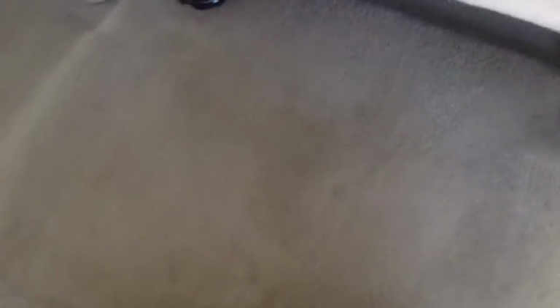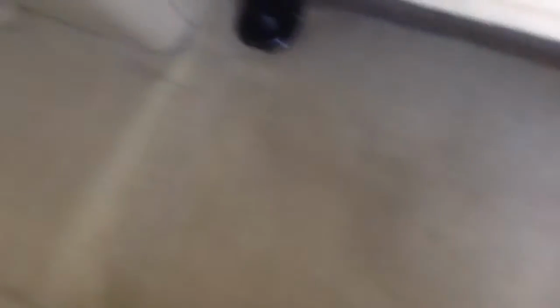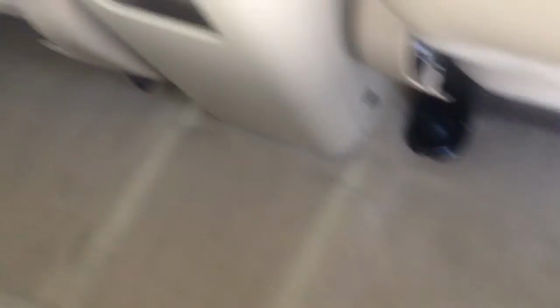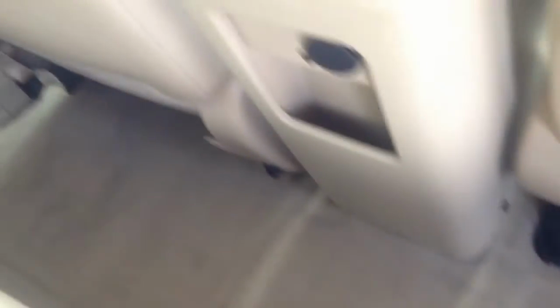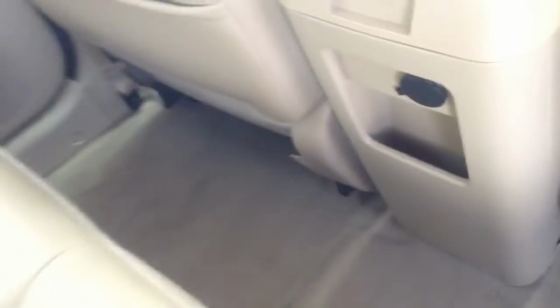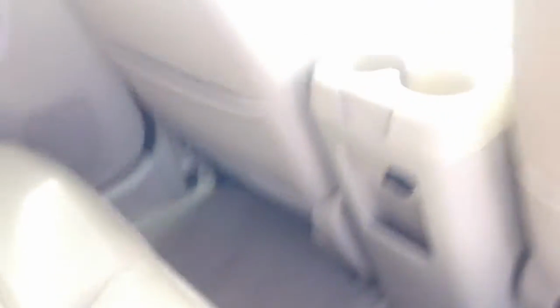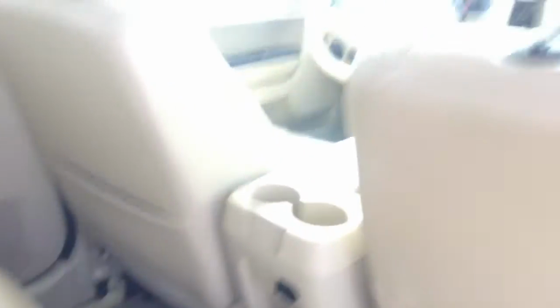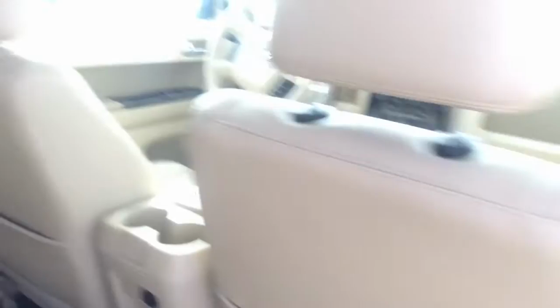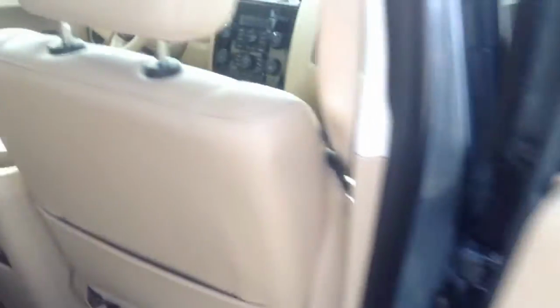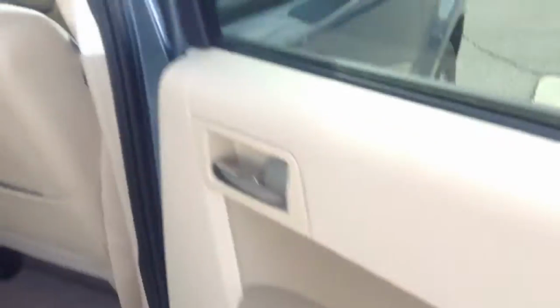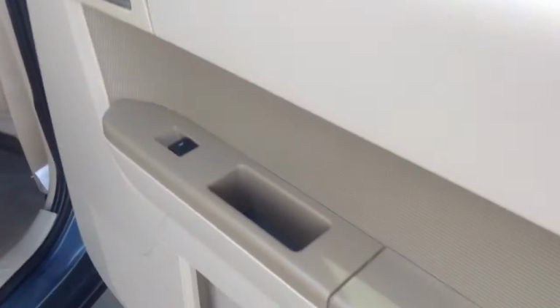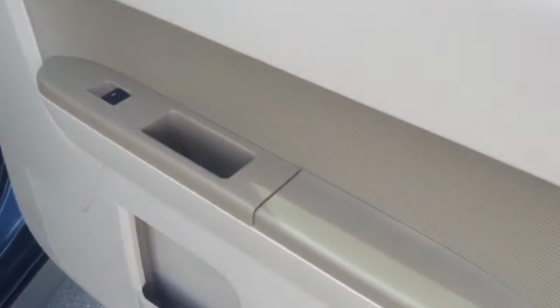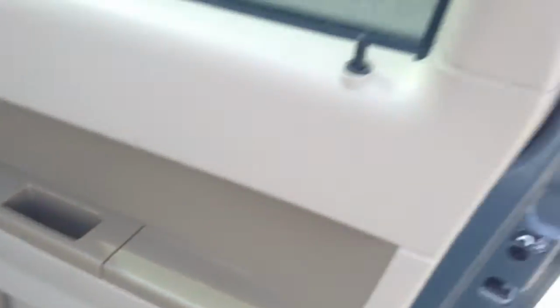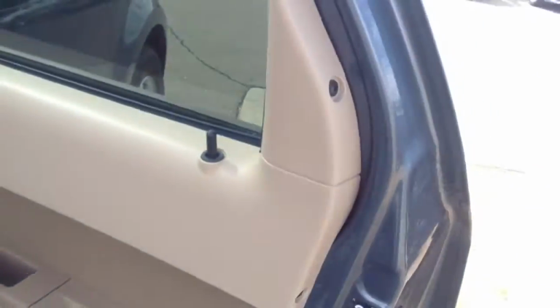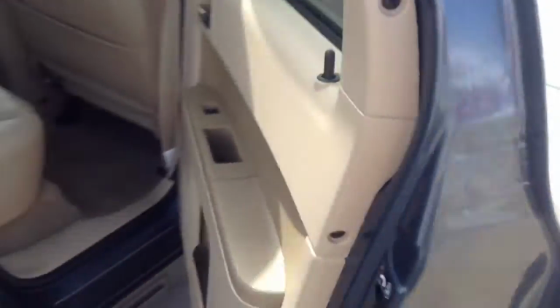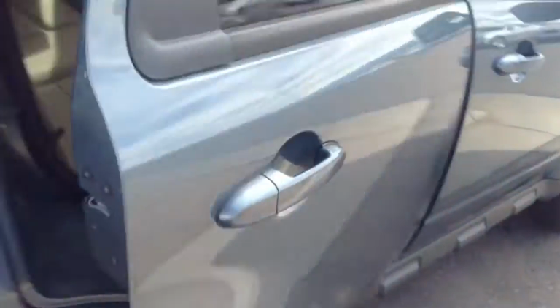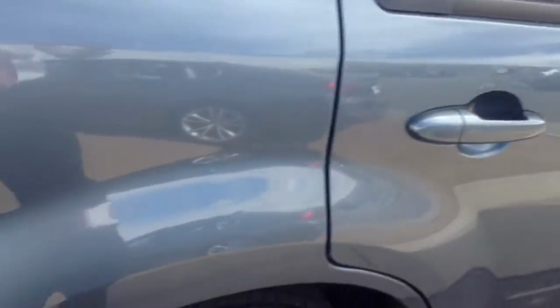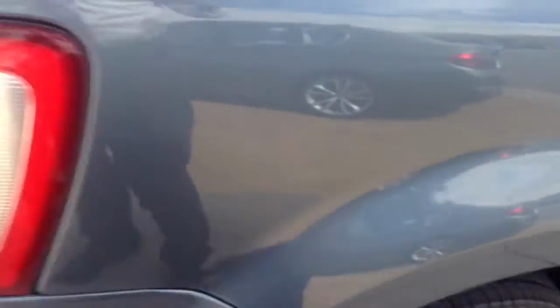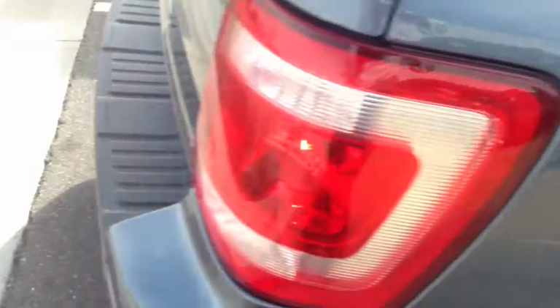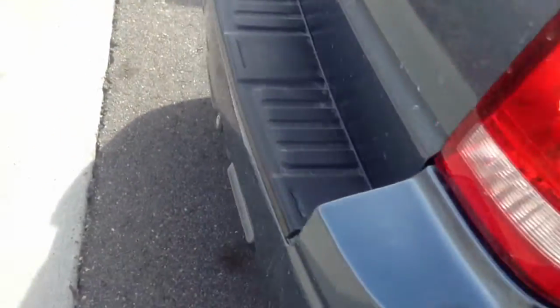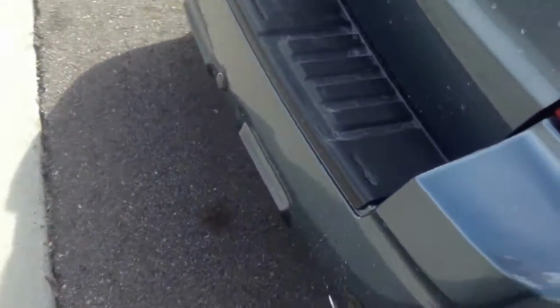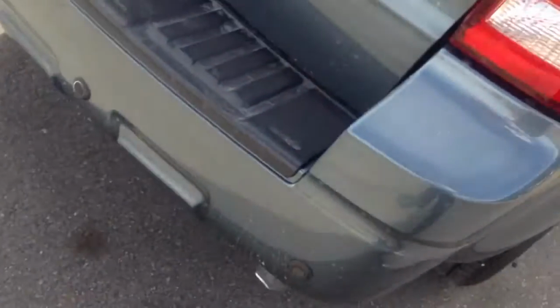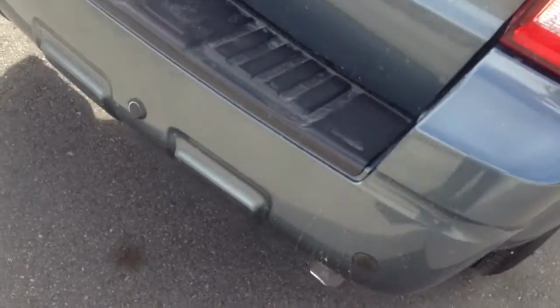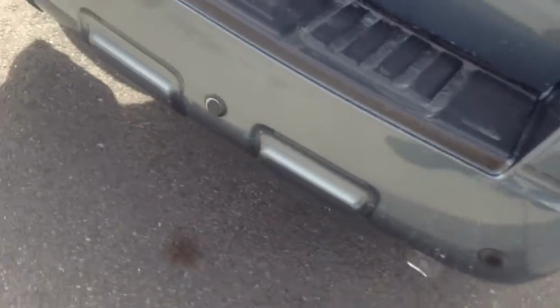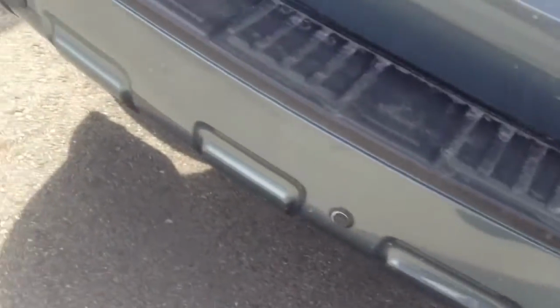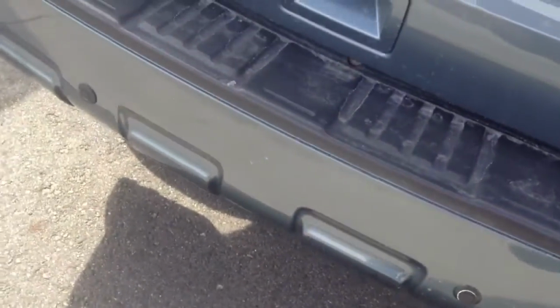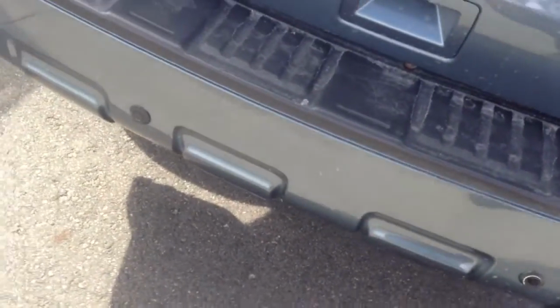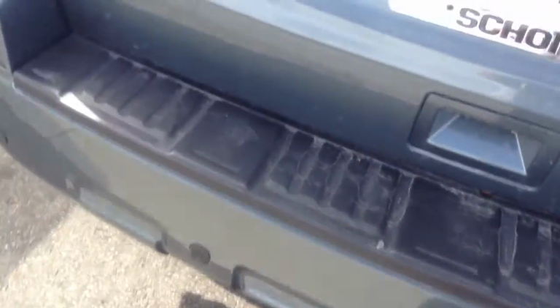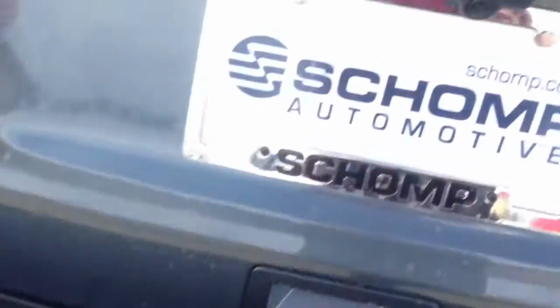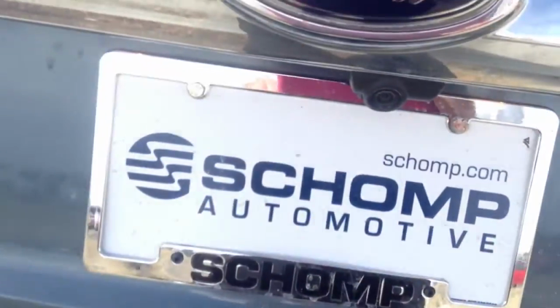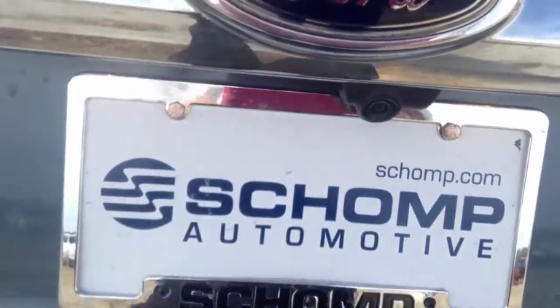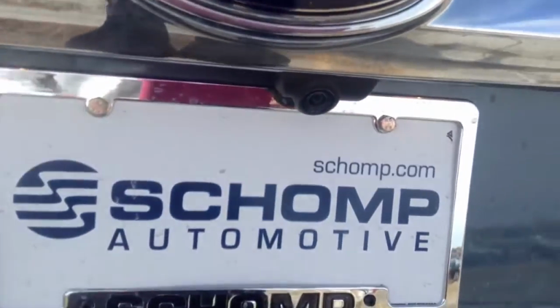Carpet also looks good. I just want to be pretty thorough so that you can see everything before you come up. Getting to the back, it does have the backup sensors on the rear bumper, and you do have the backup camera.